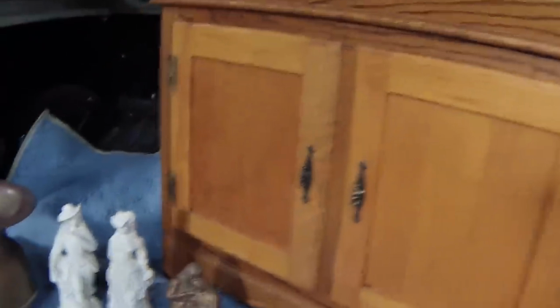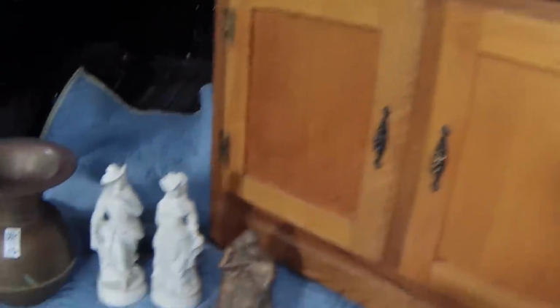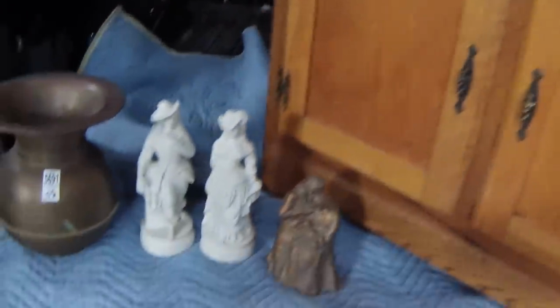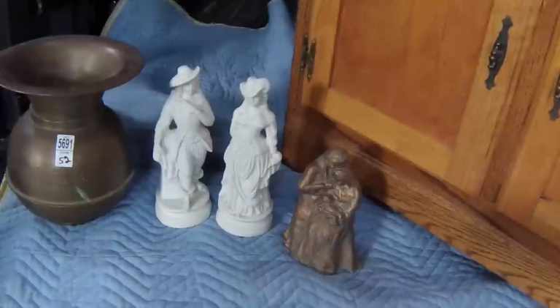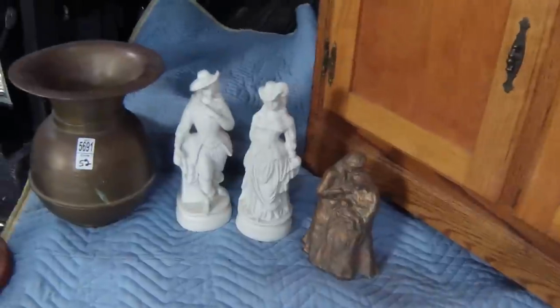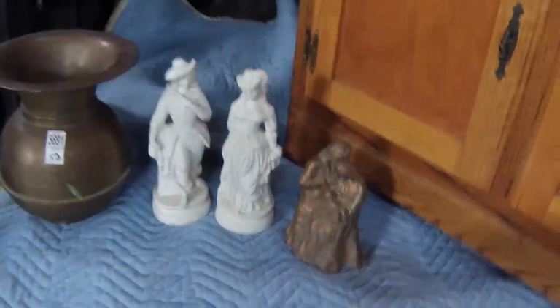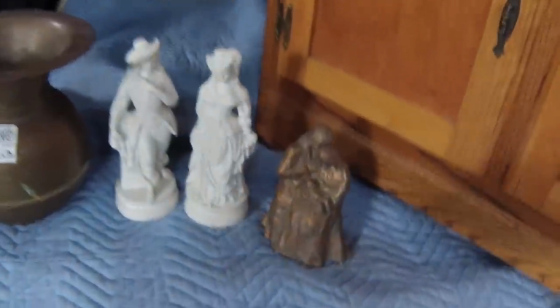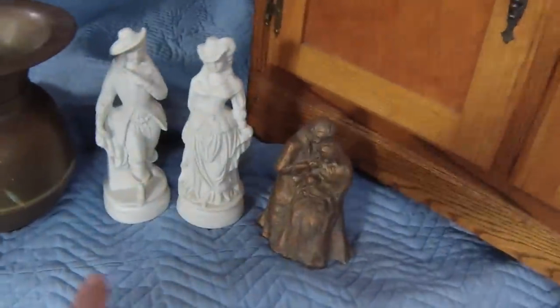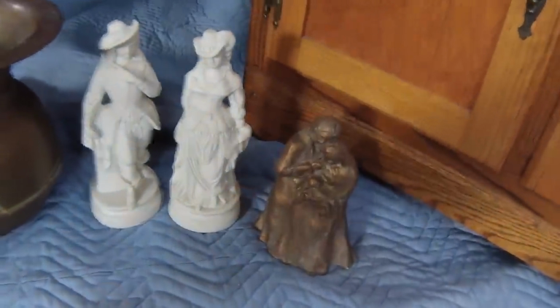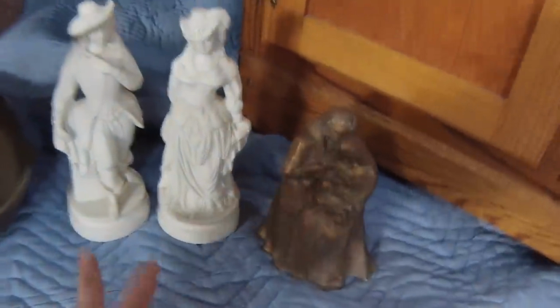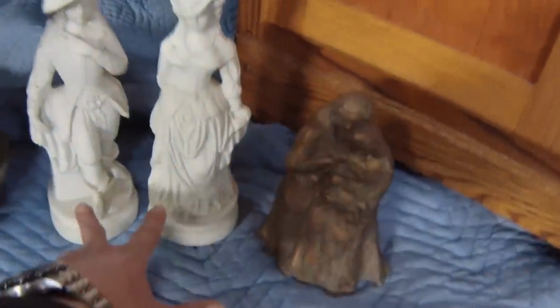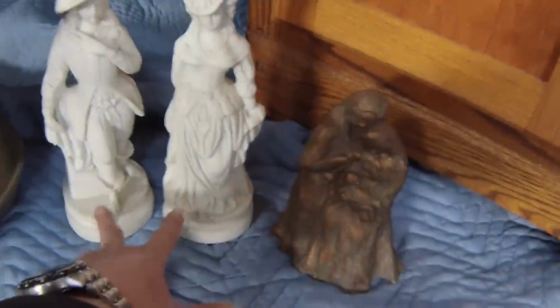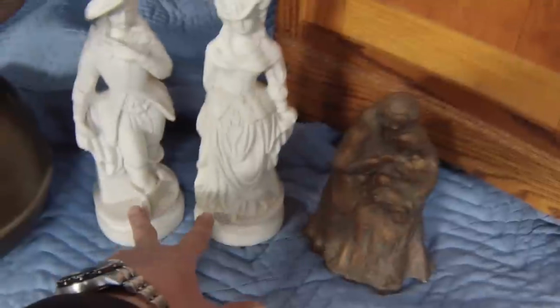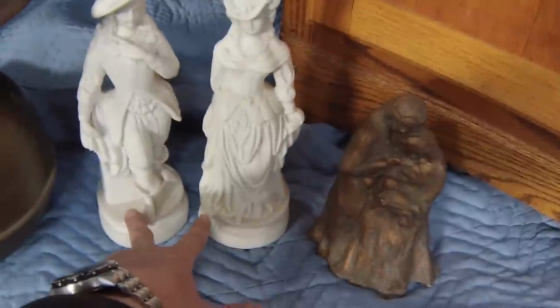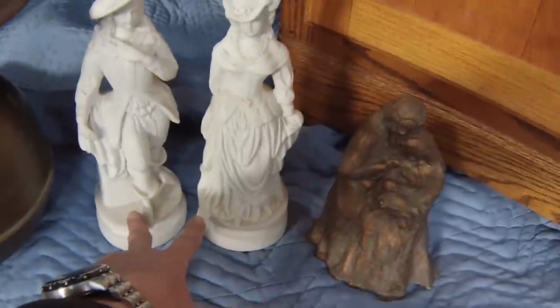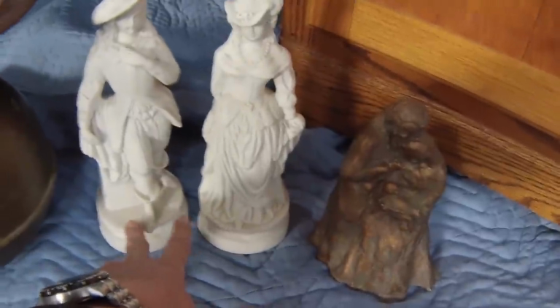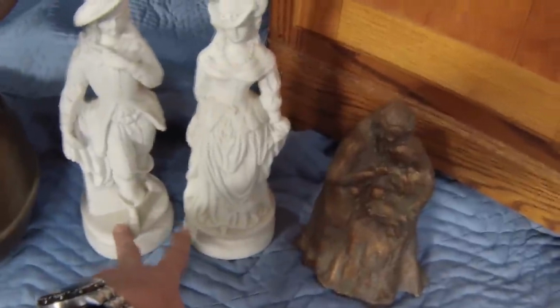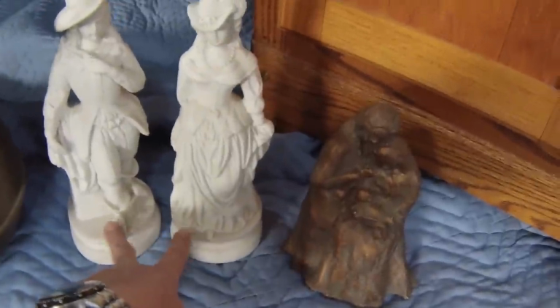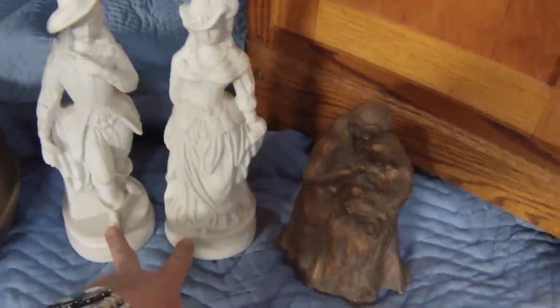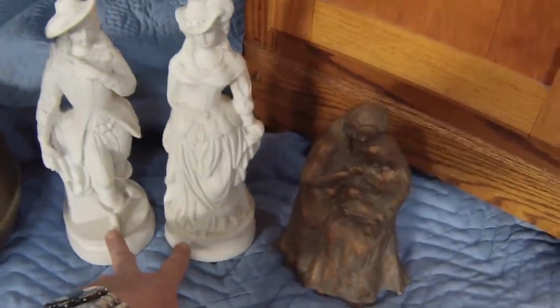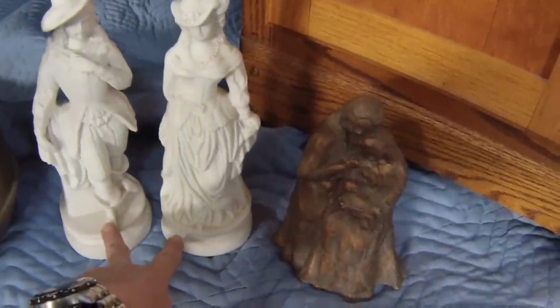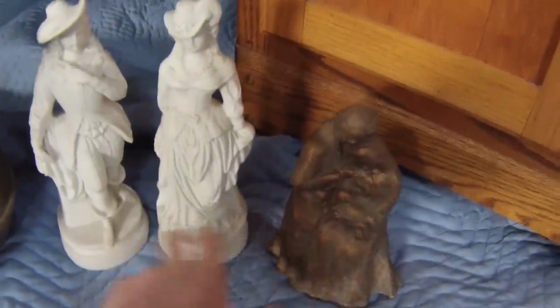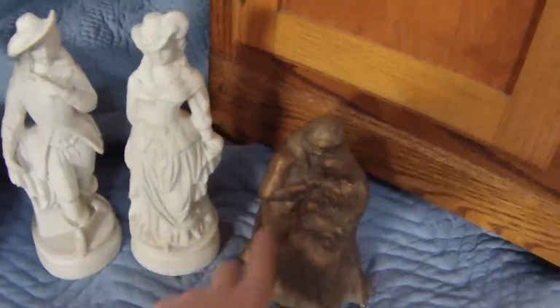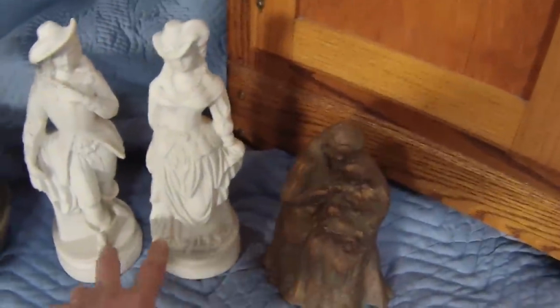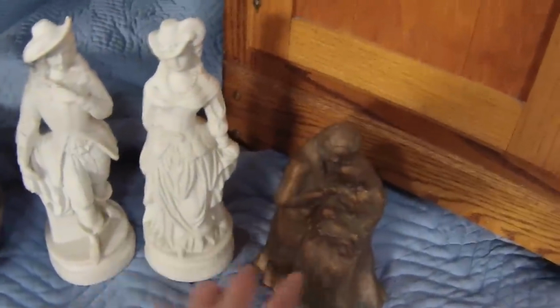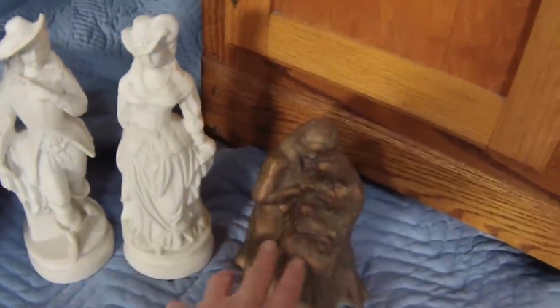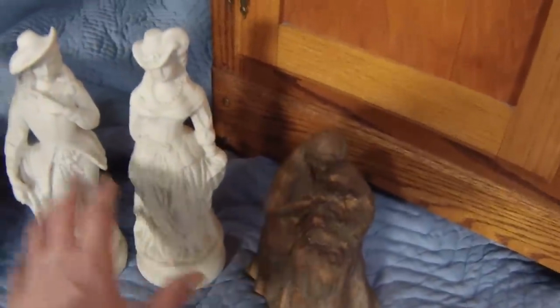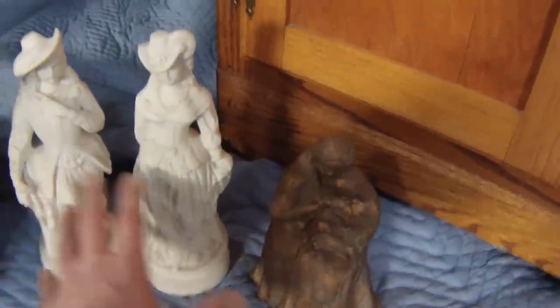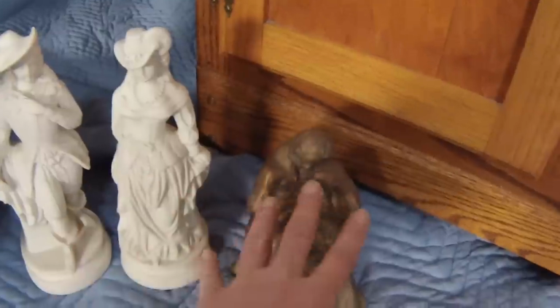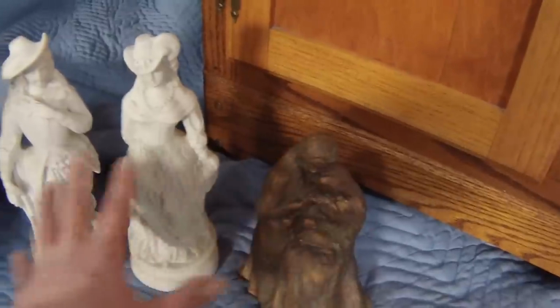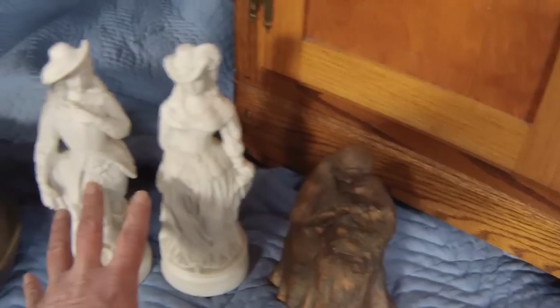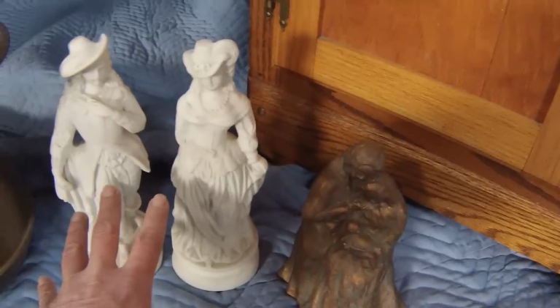A couple of small statues here — this is a nice set. Five bucks for both of them, actually $7.50 for all three of them.